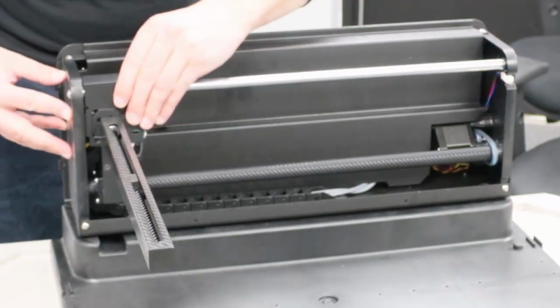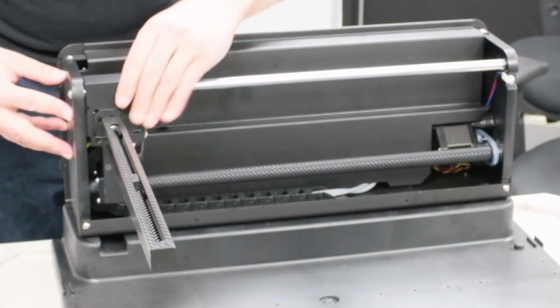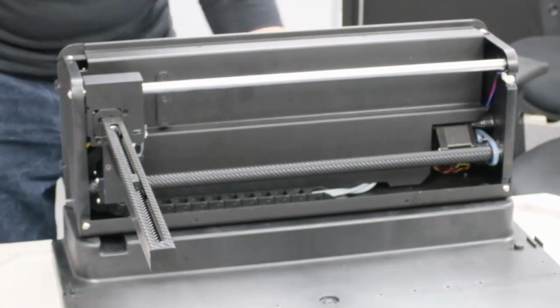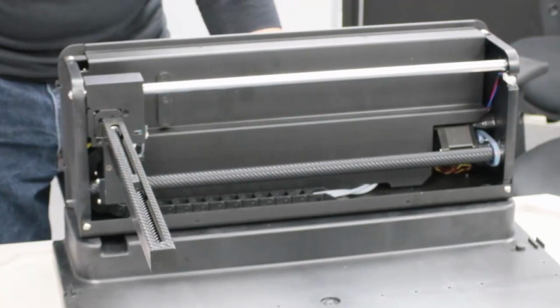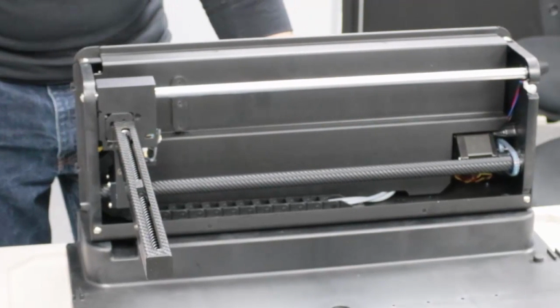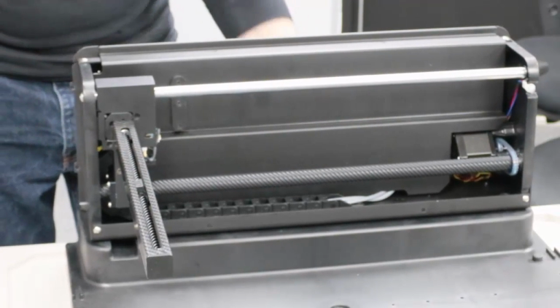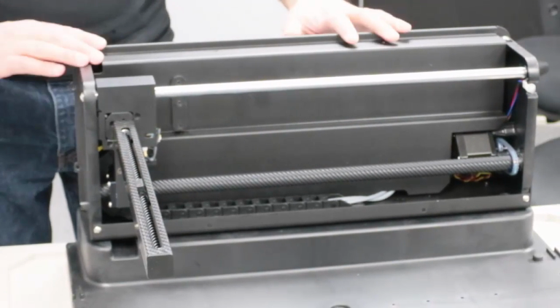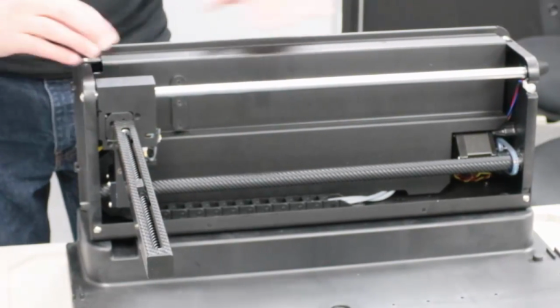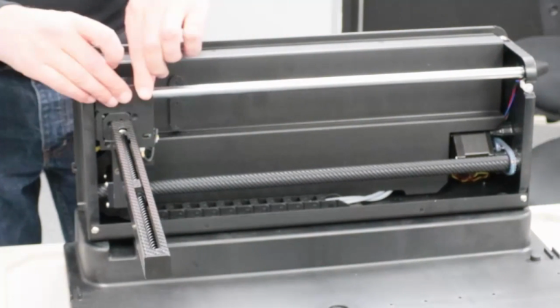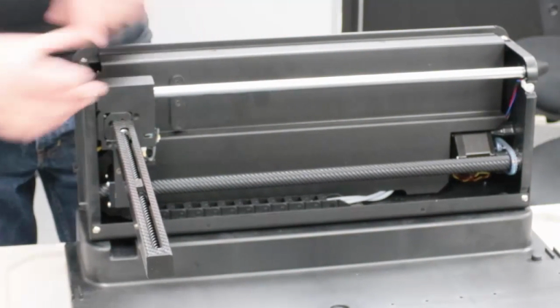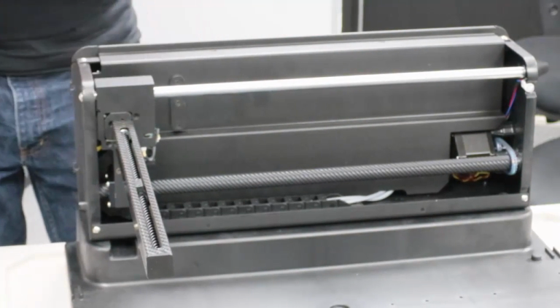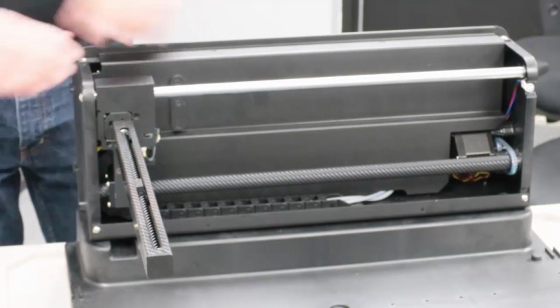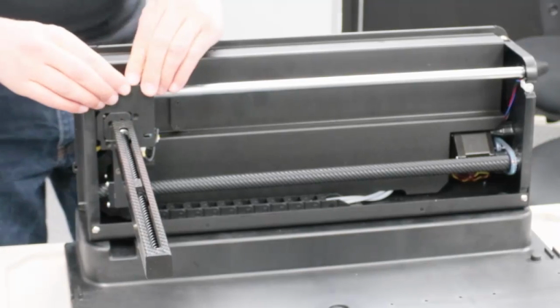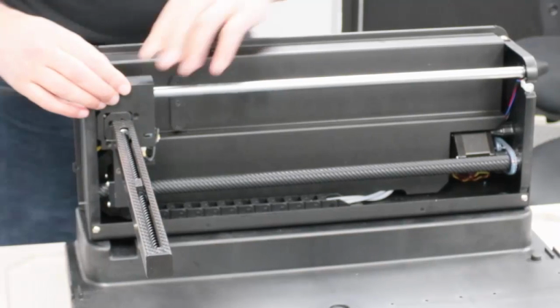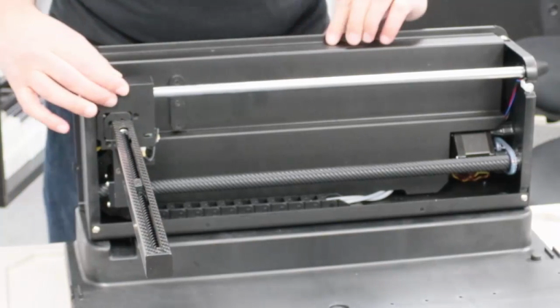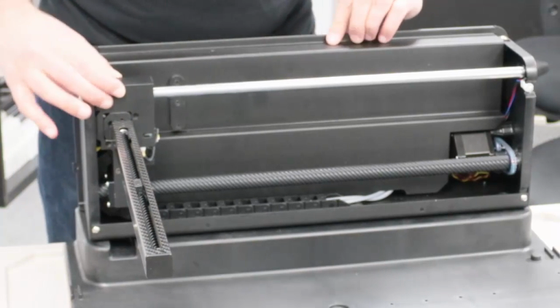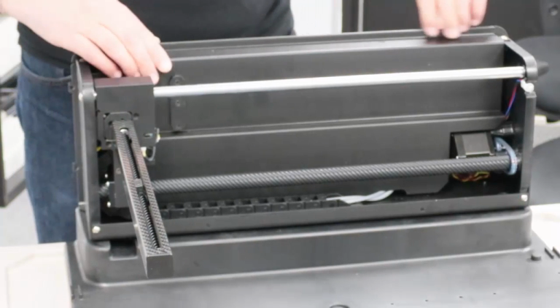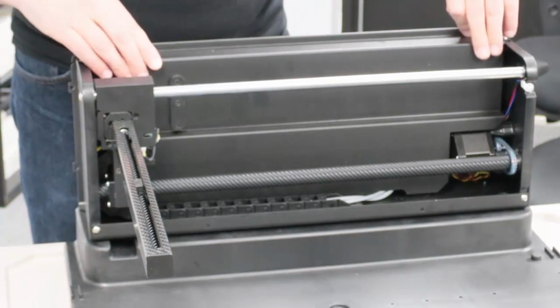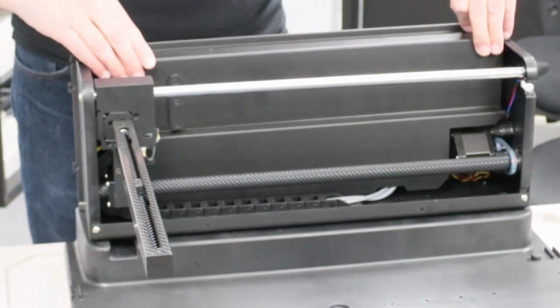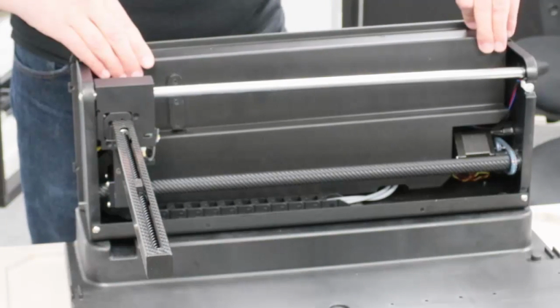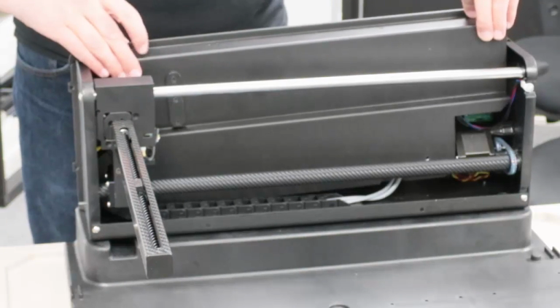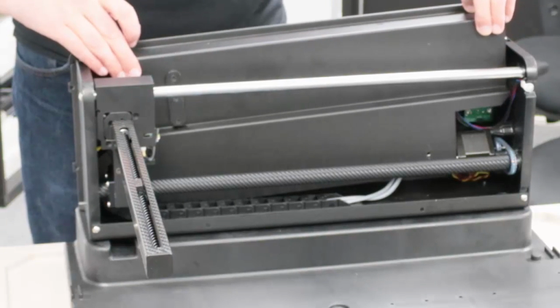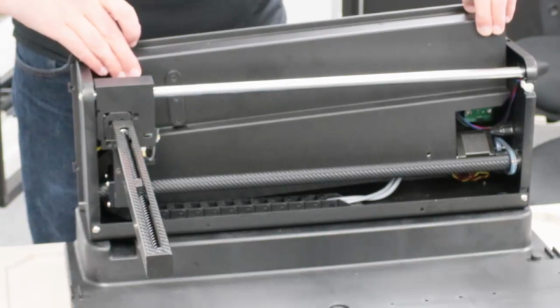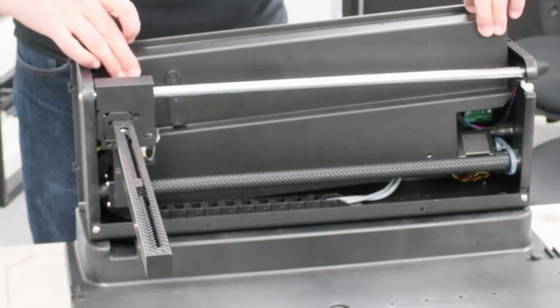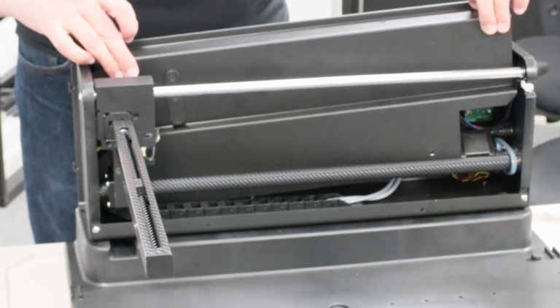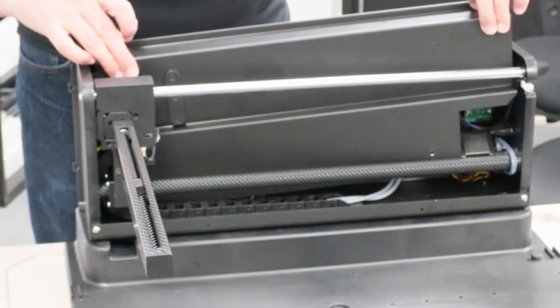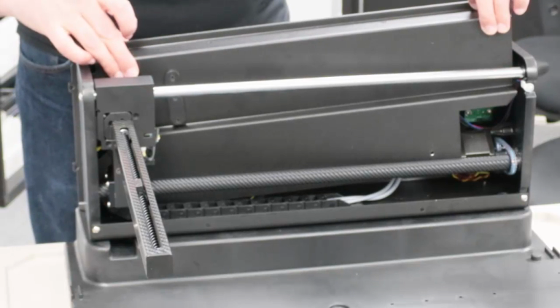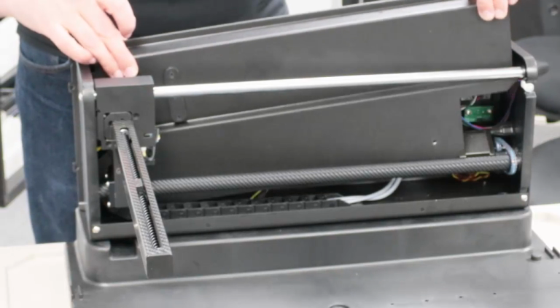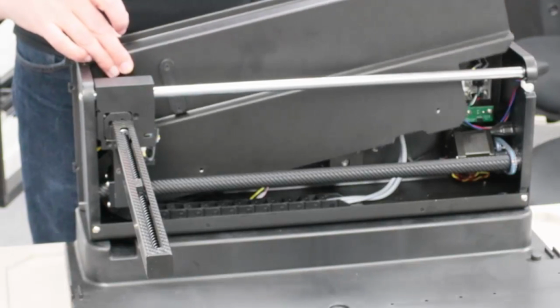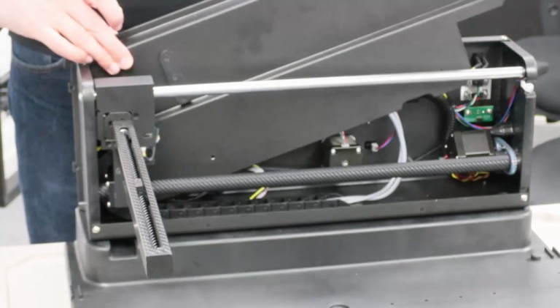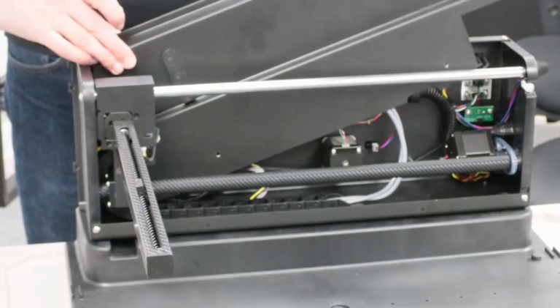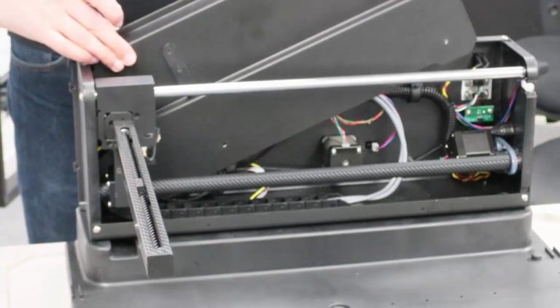The best way to get the splash cover off is to move the Y arm all the way to the left. Then lift the cover up slightly and to the side, then rotate it out in that direction.